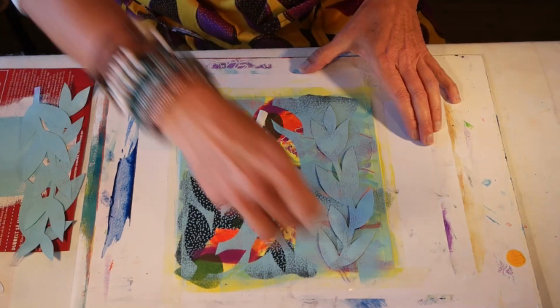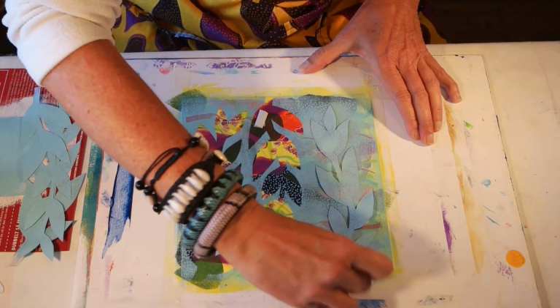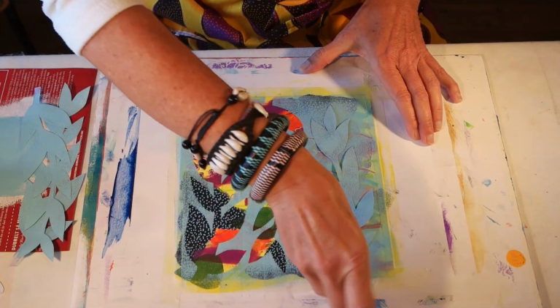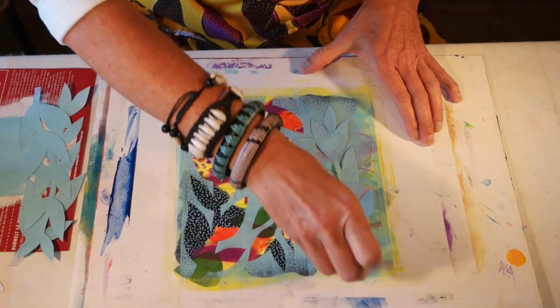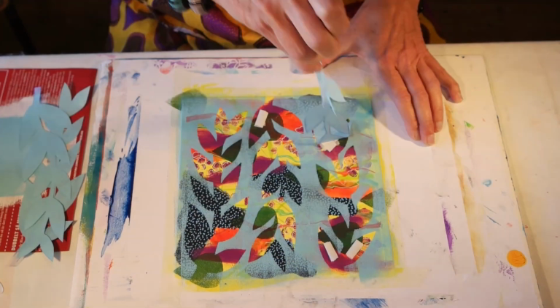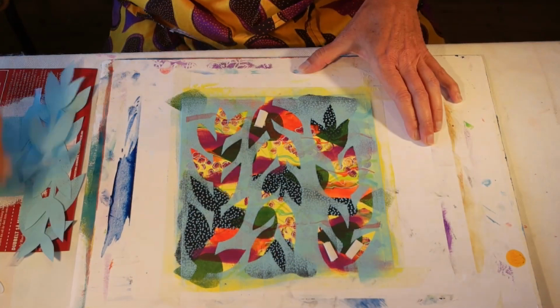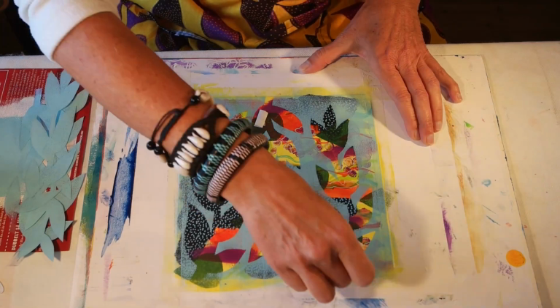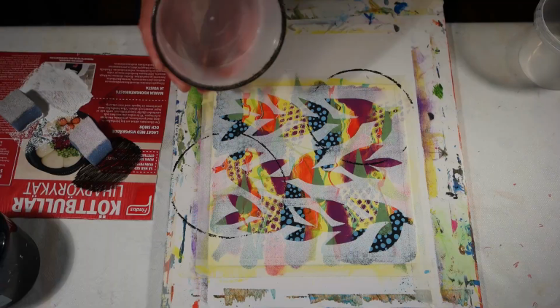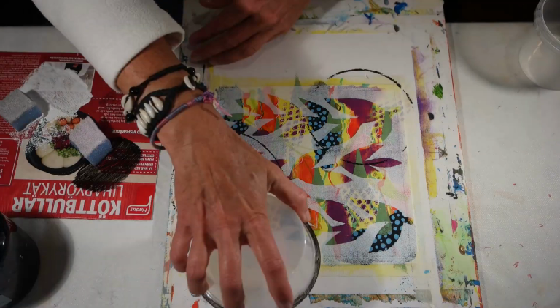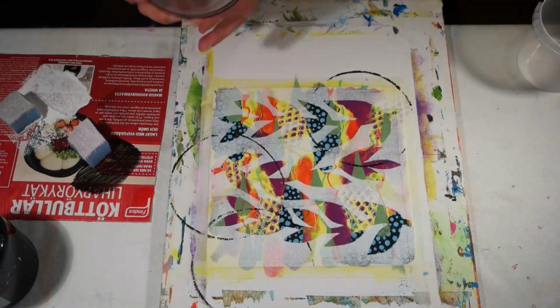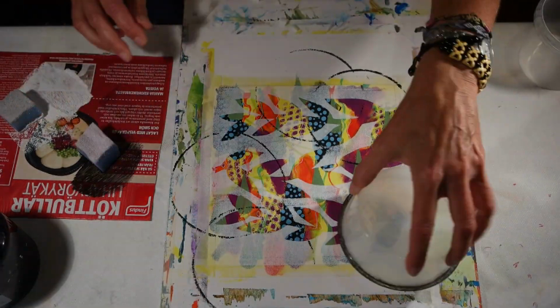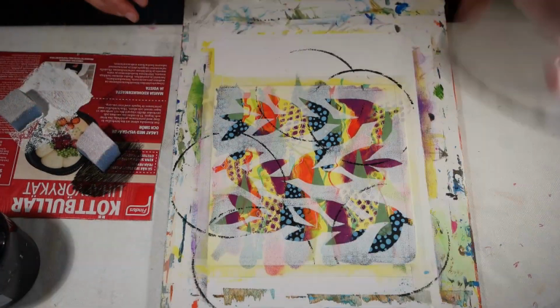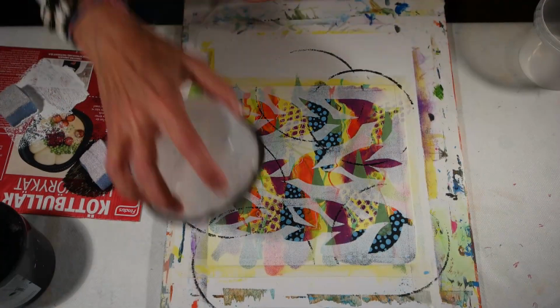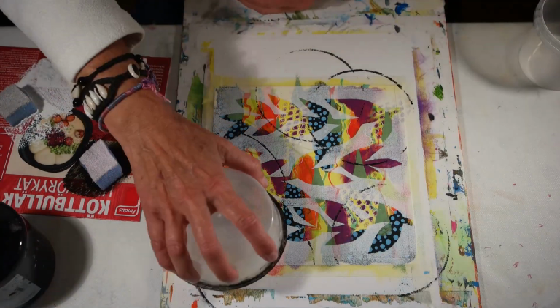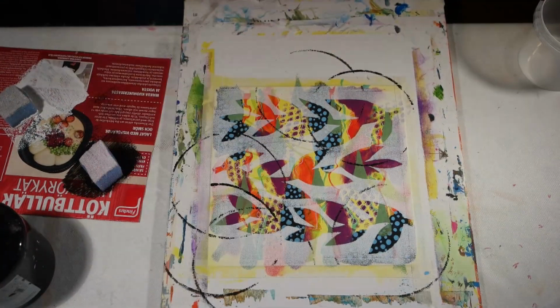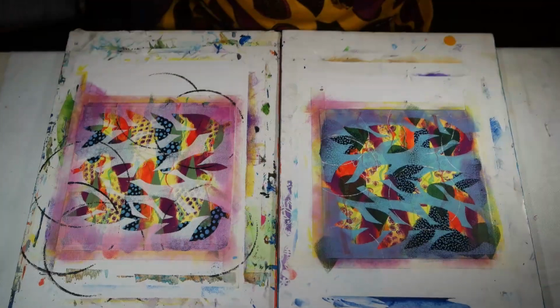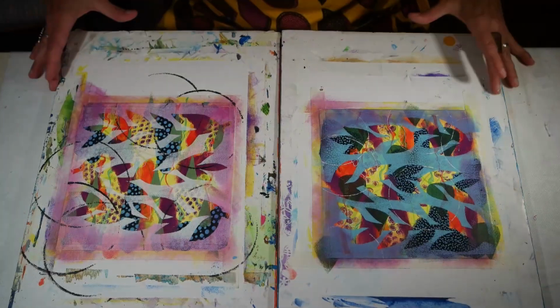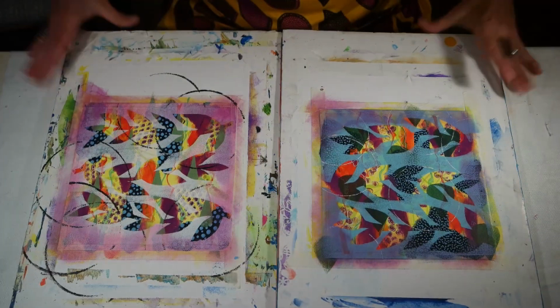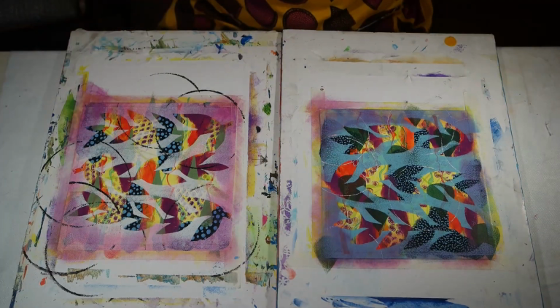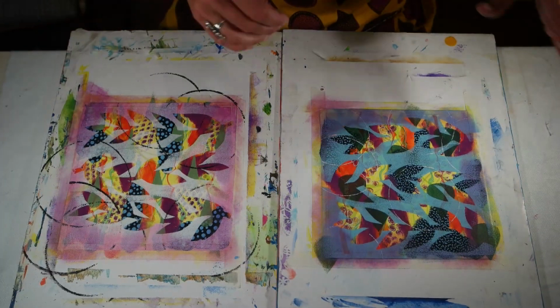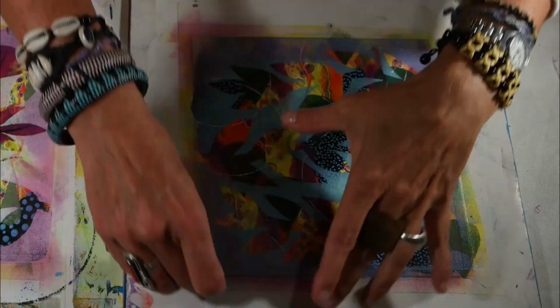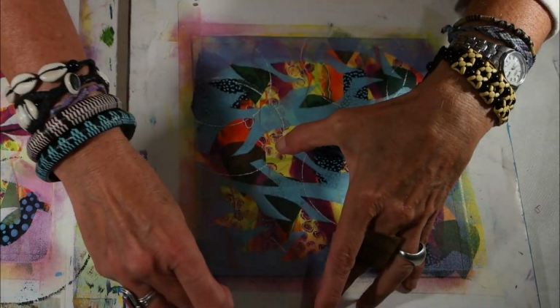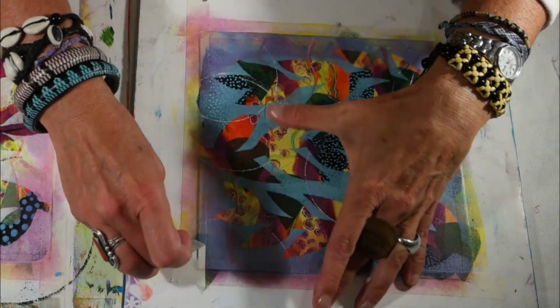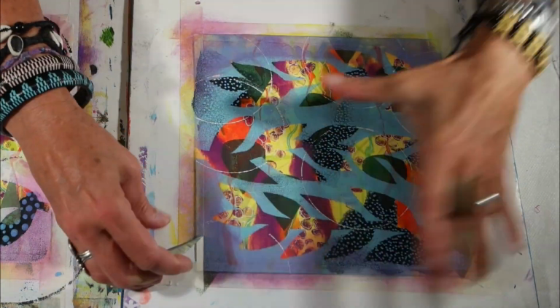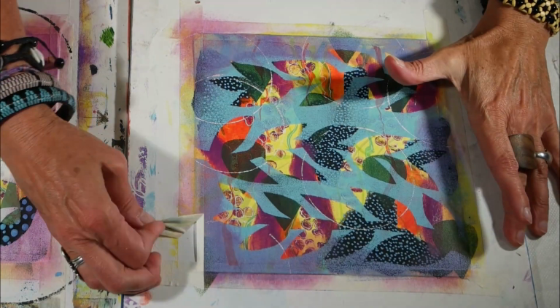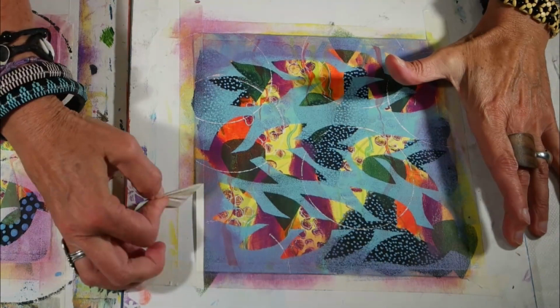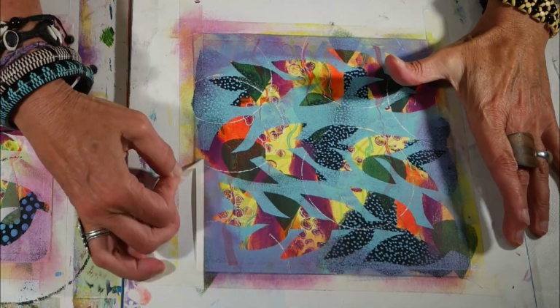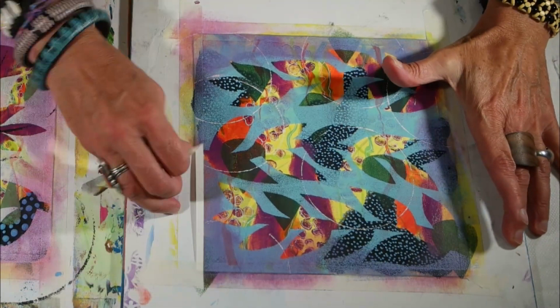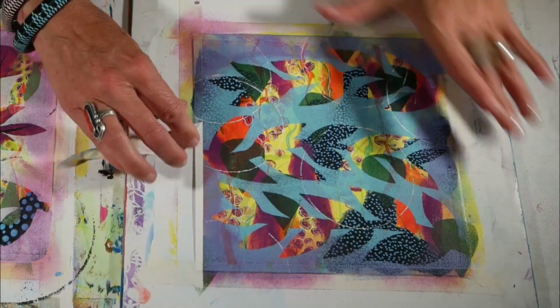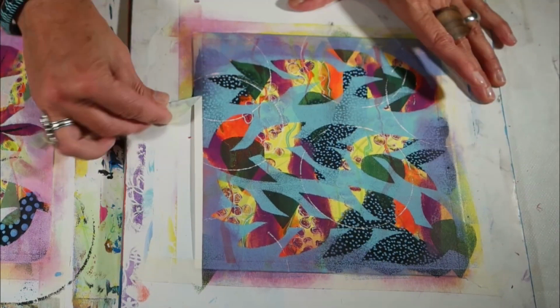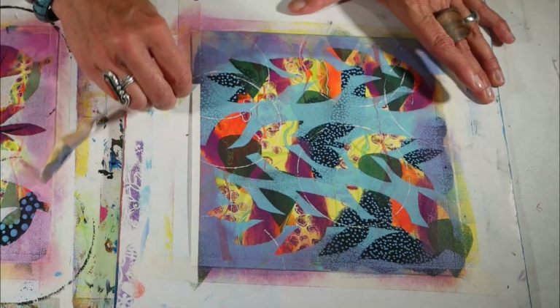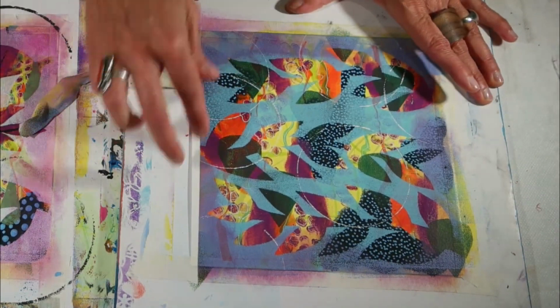You don't need any previous painting experience for this workshop, so just join me for a fun, experimental, creative day in good company.